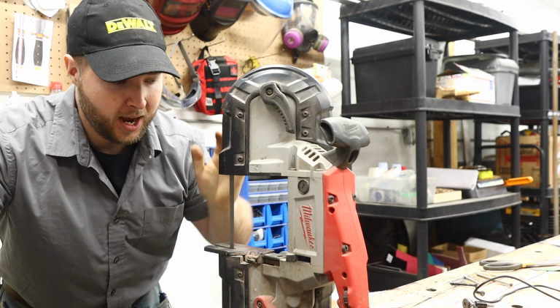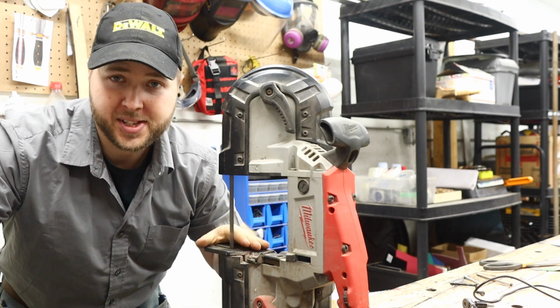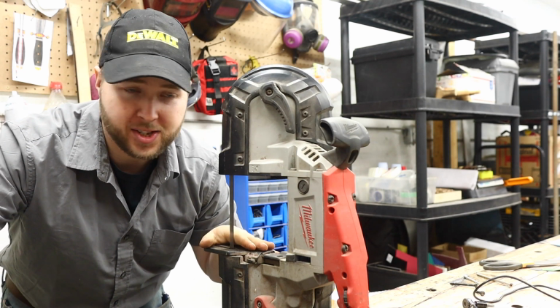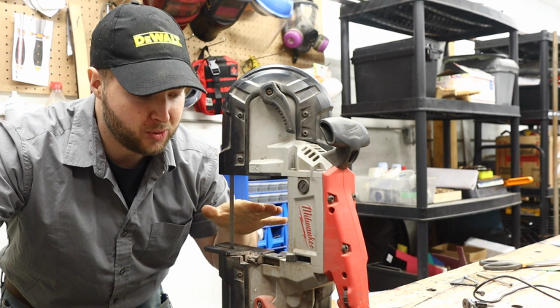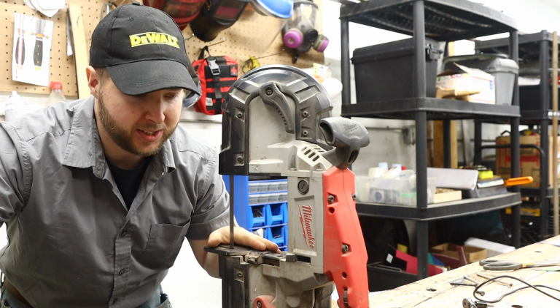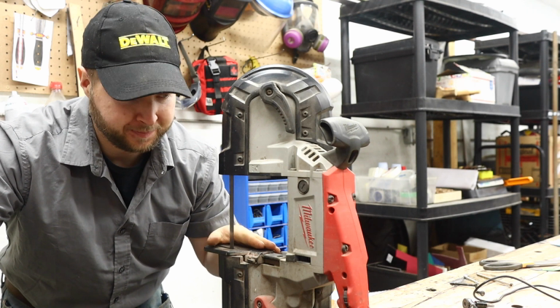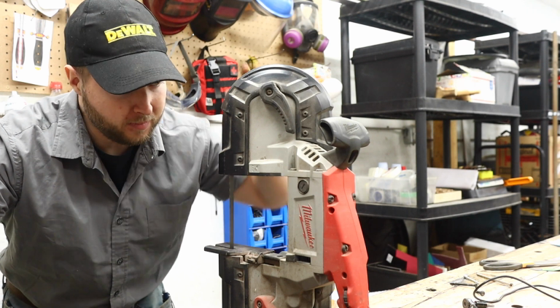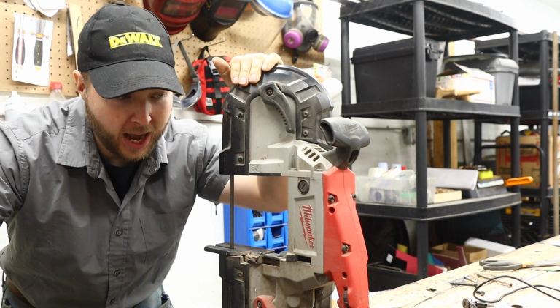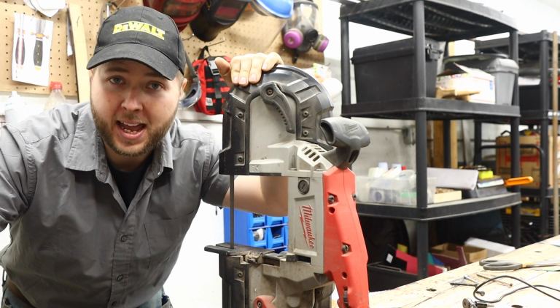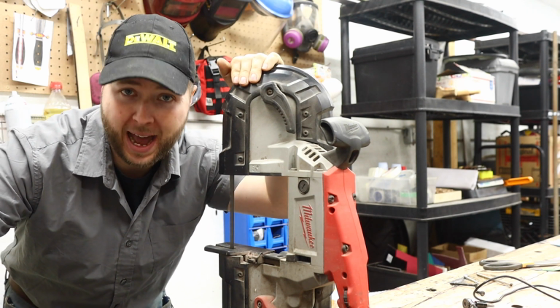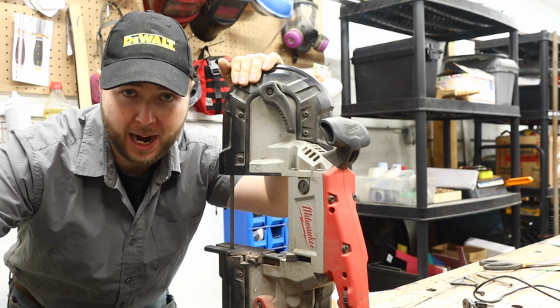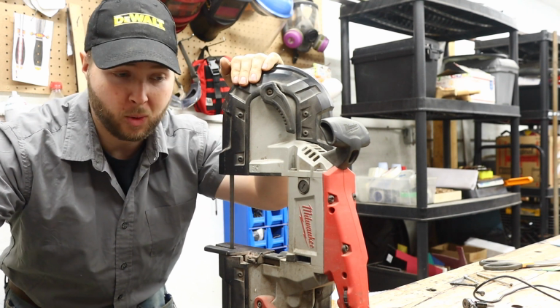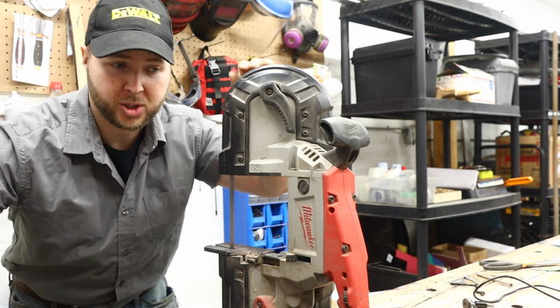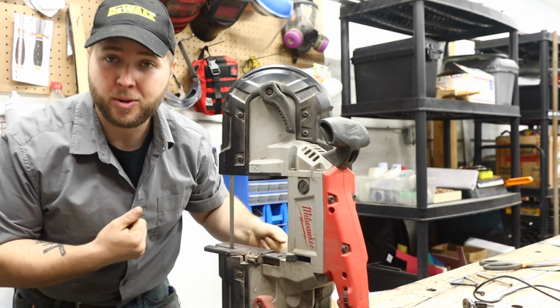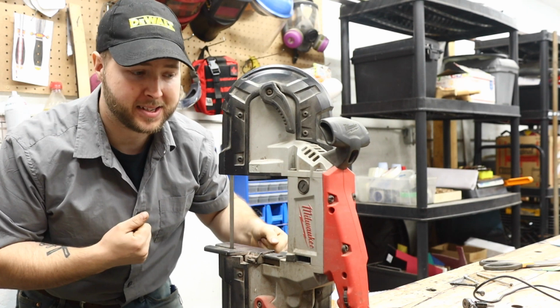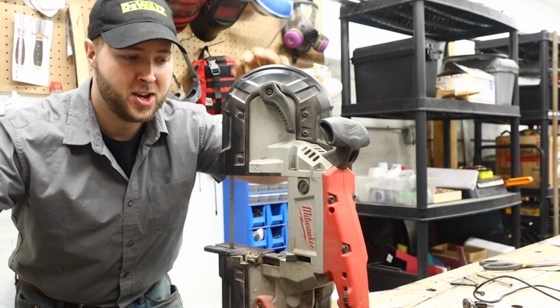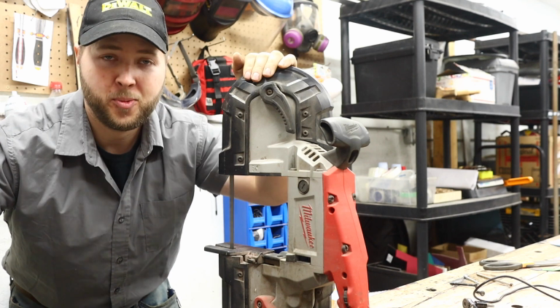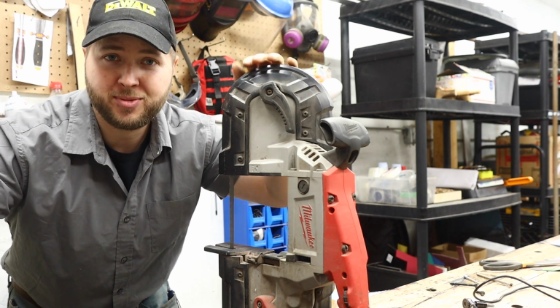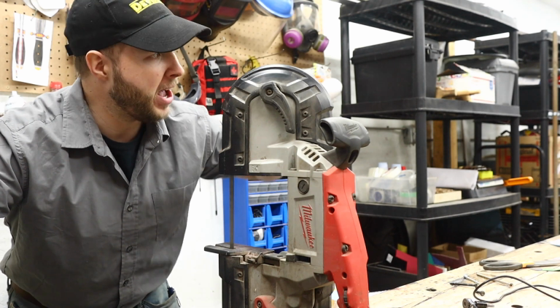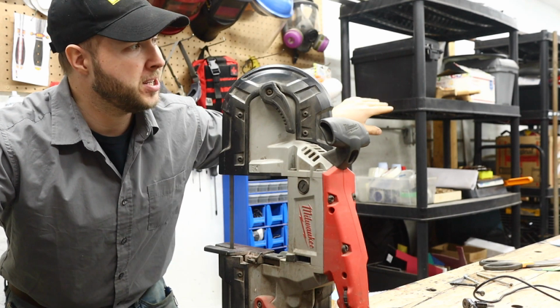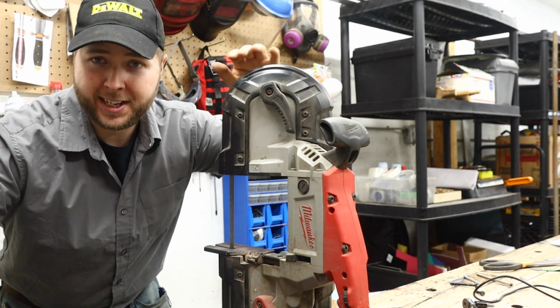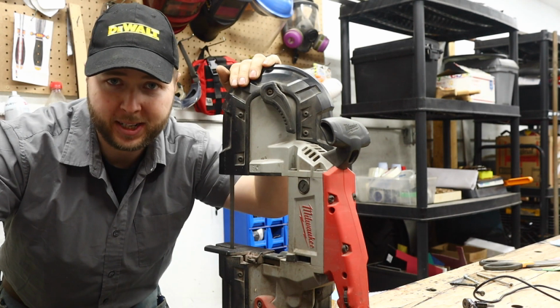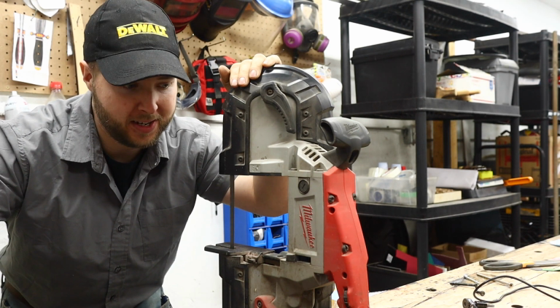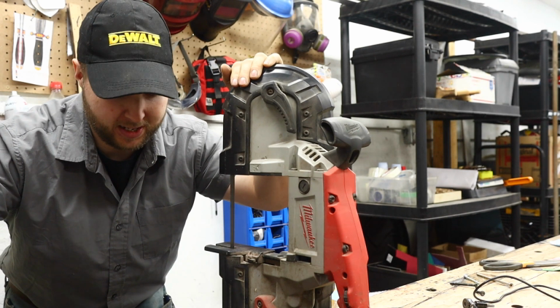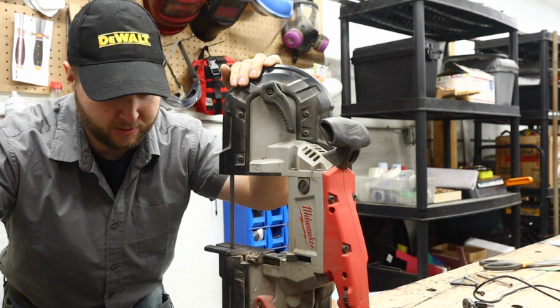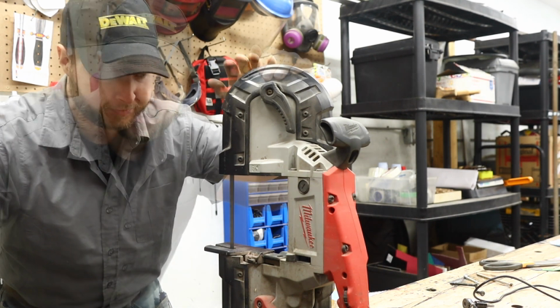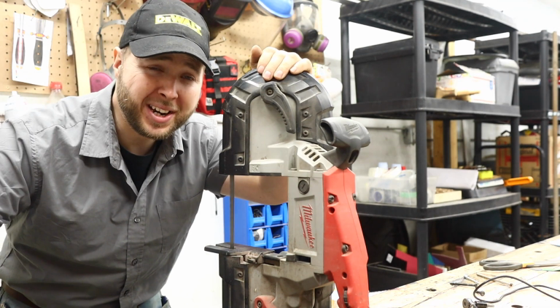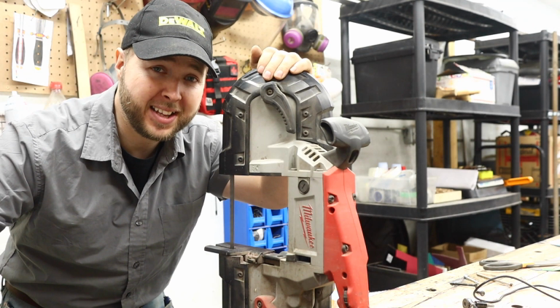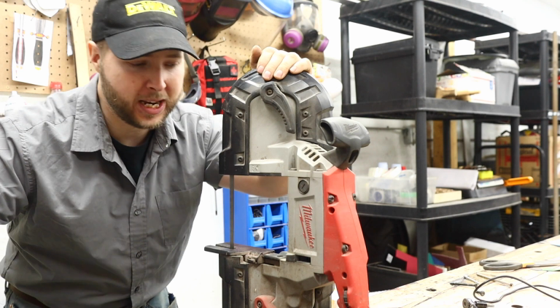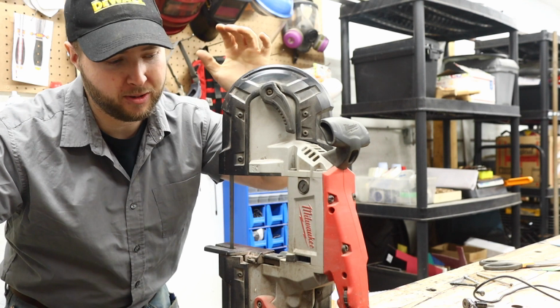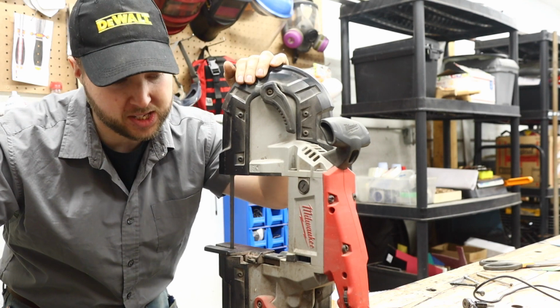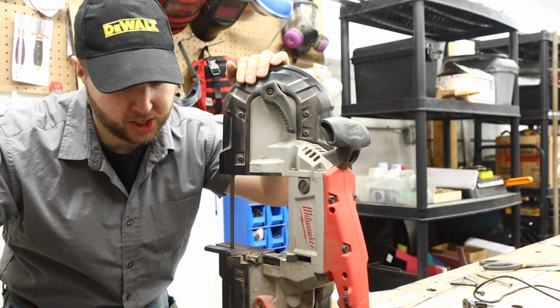I recently got a battery-powered DeWalt 20-volt max, which for fabricating is really, really nice — I can carry it around. So I want to dedicate this Milwaukee one to a fixed position now.